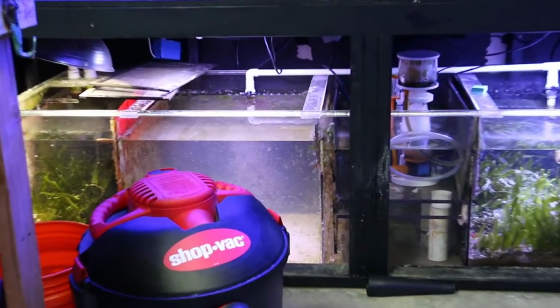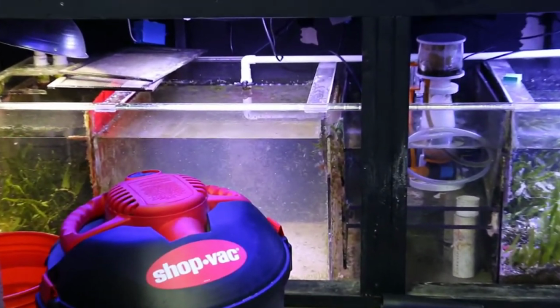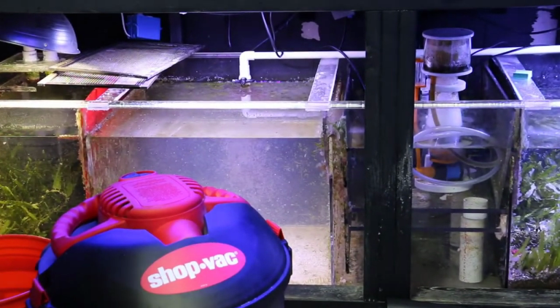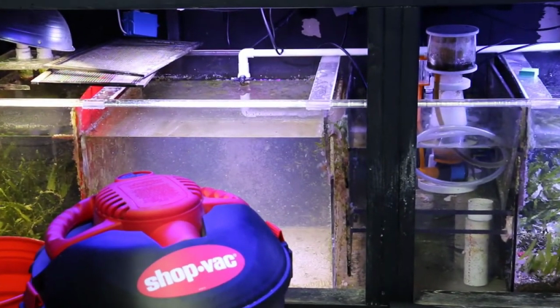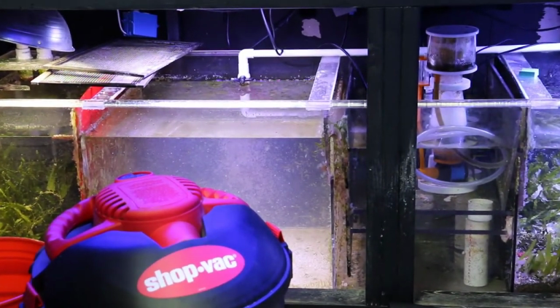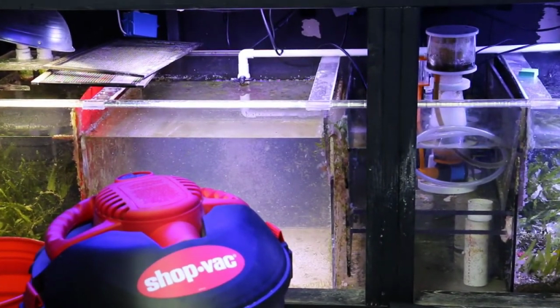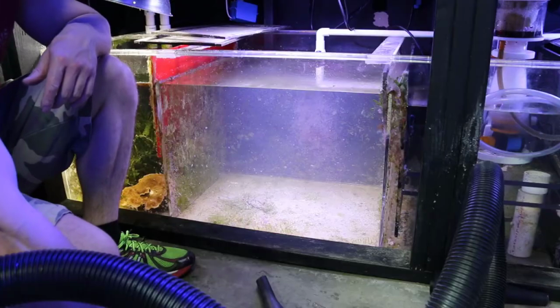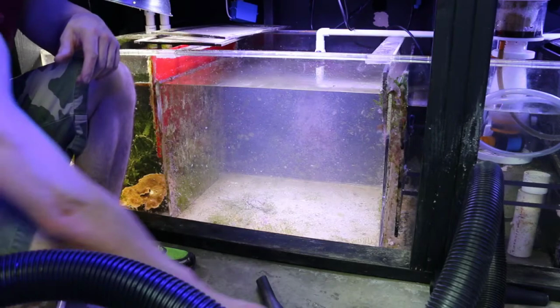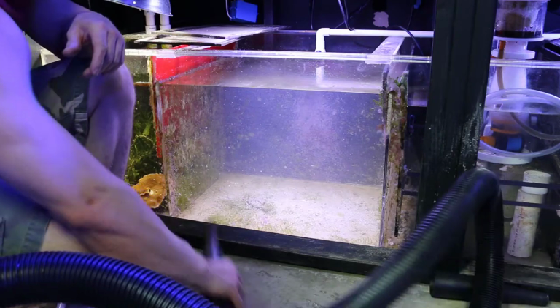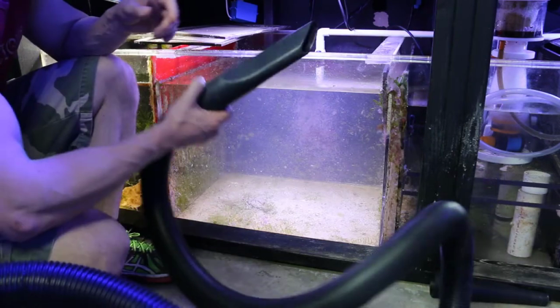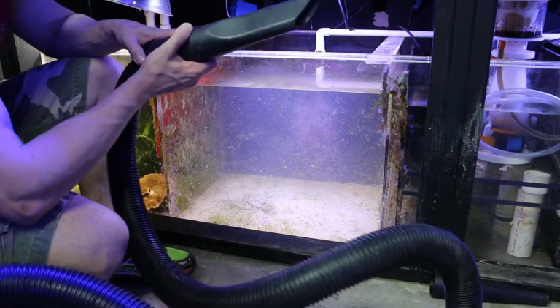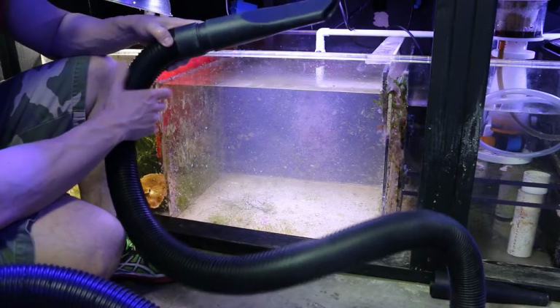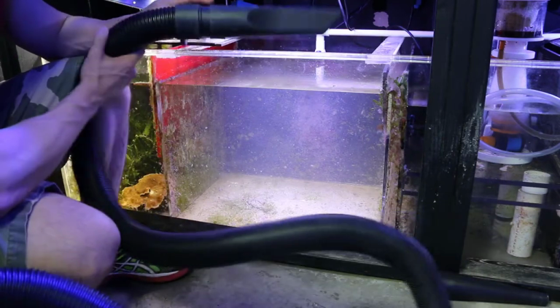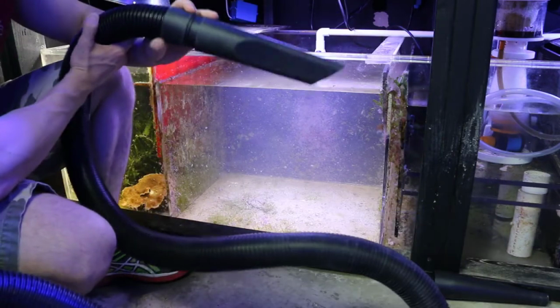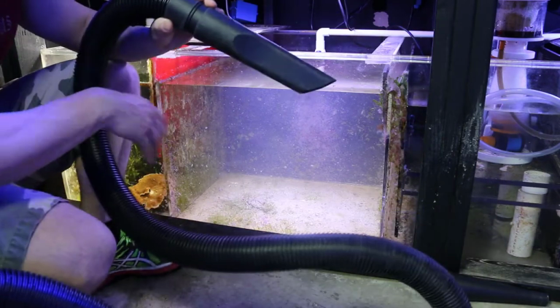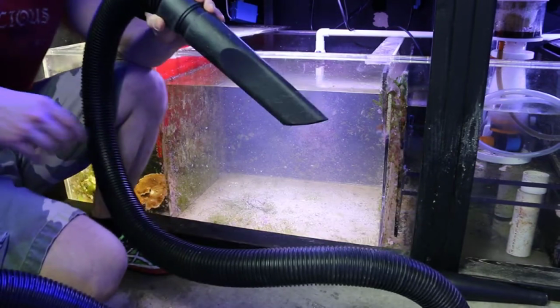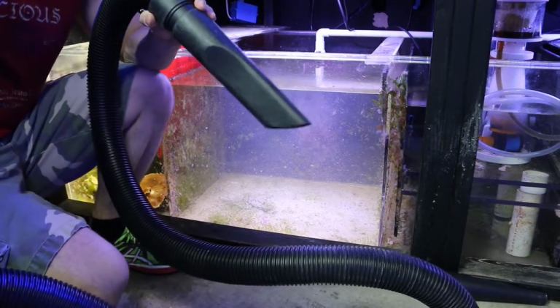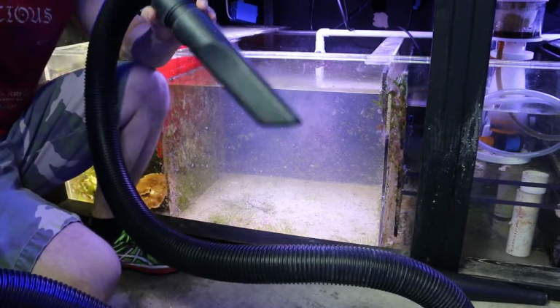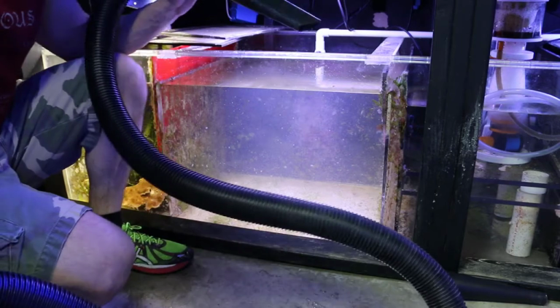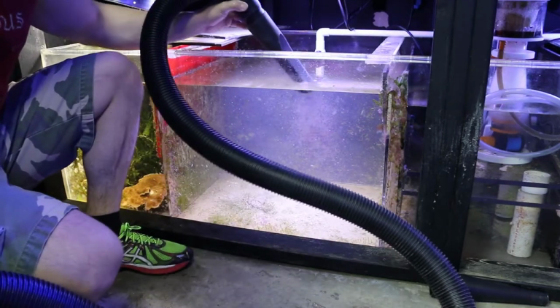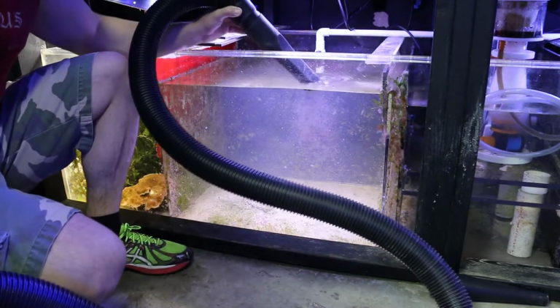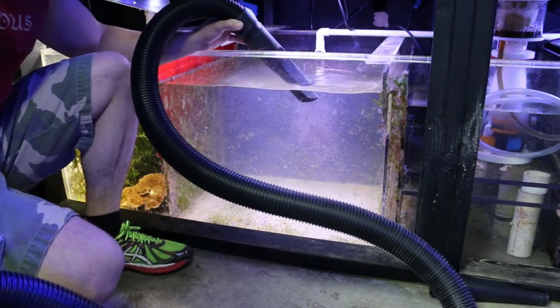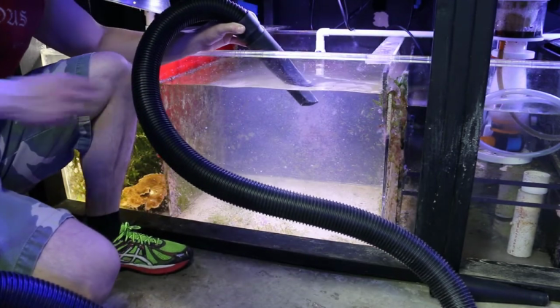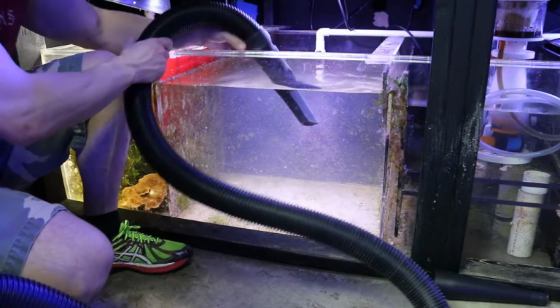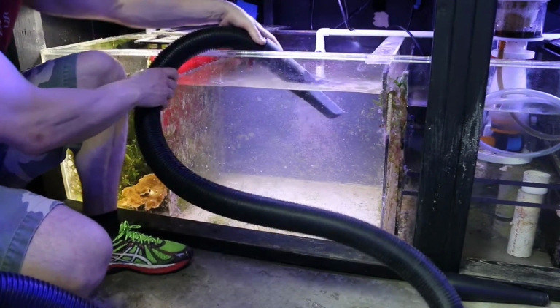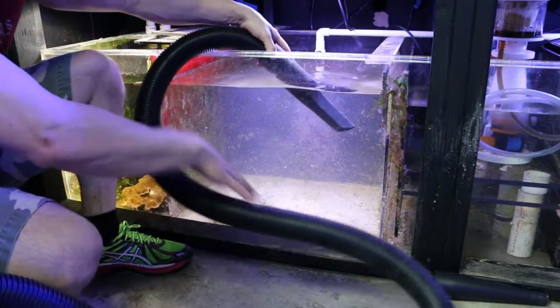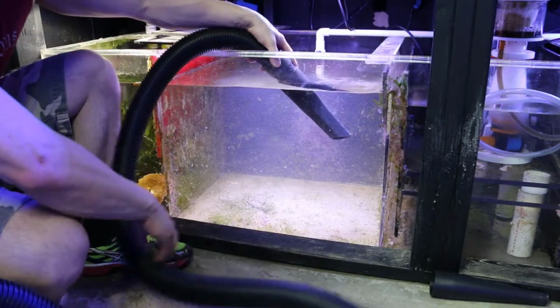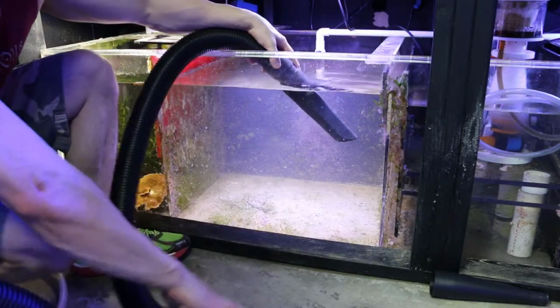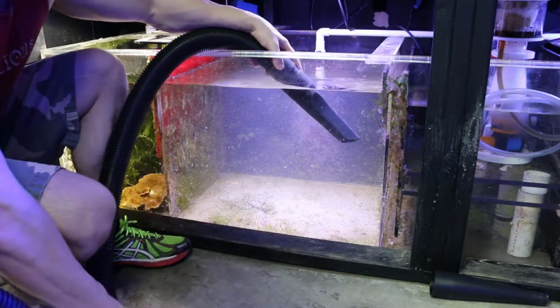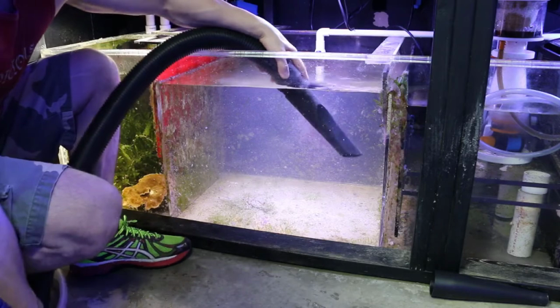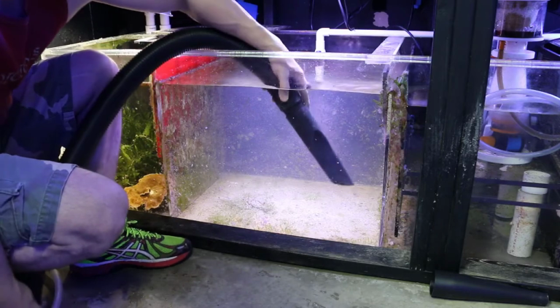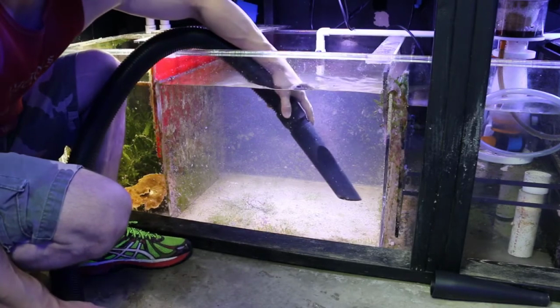Good morning reefers, I'm Daniel from Corelust and this is just another way to use the shop vac for cleaning your sump. I know in my other video cleaning detritus out of the sump, I showed you the sump was drained before we vacuumed out all the mud and detritus and leftover debris.